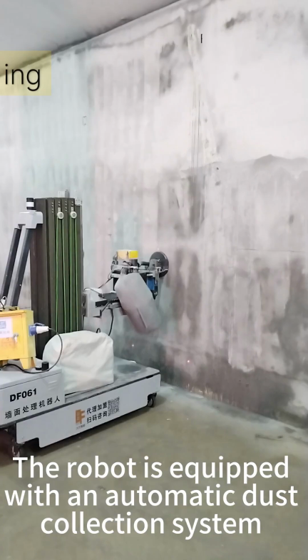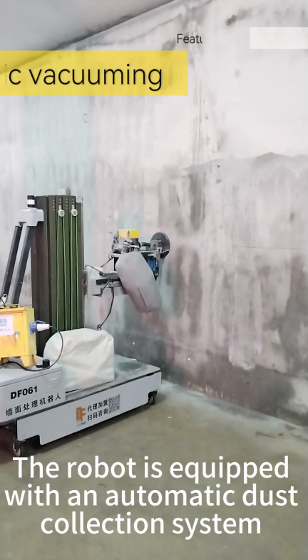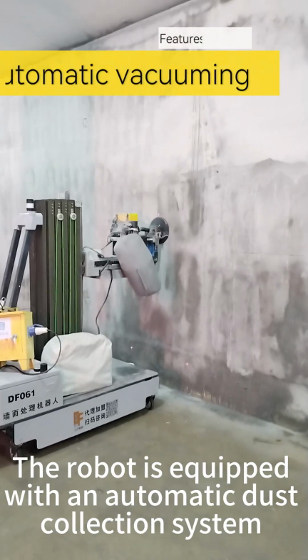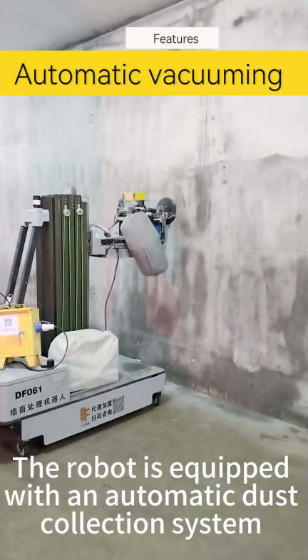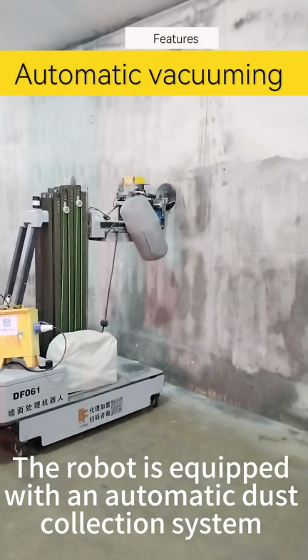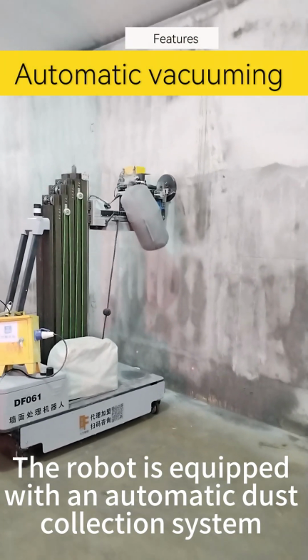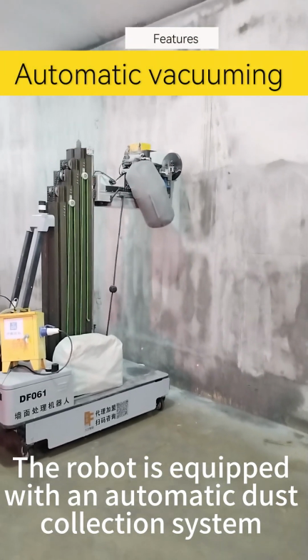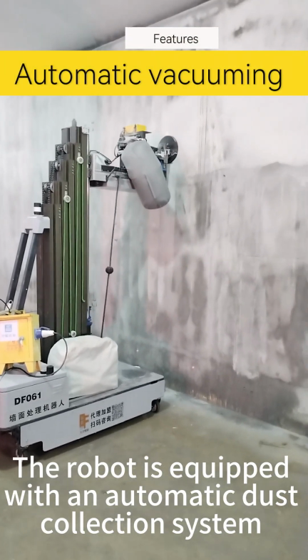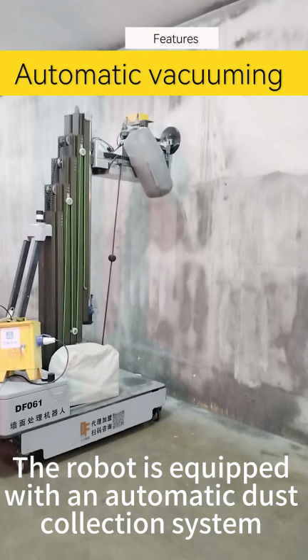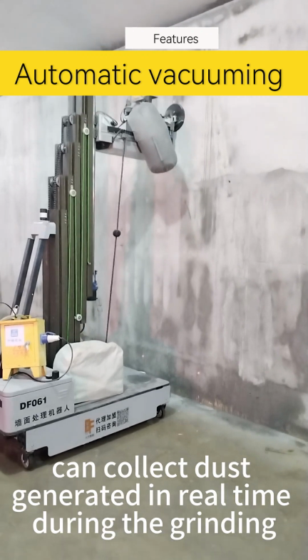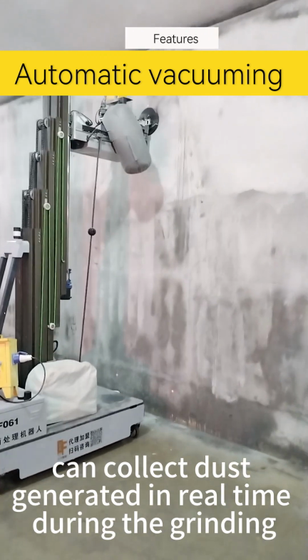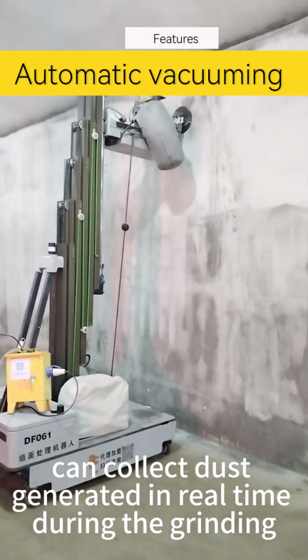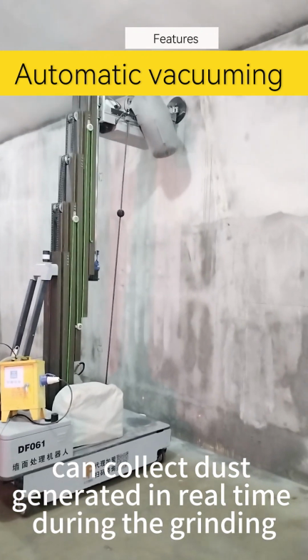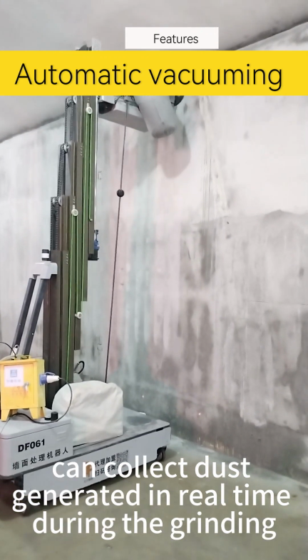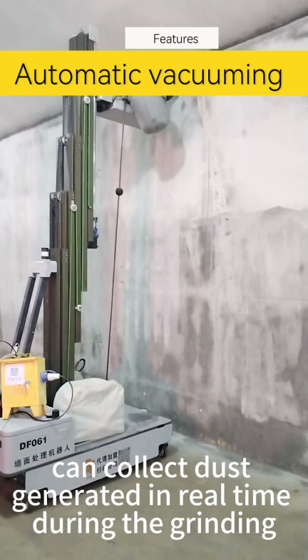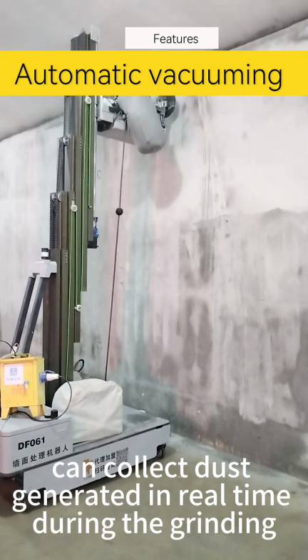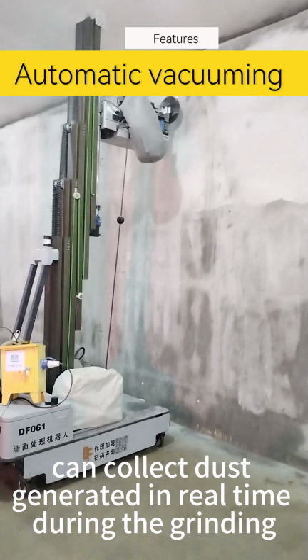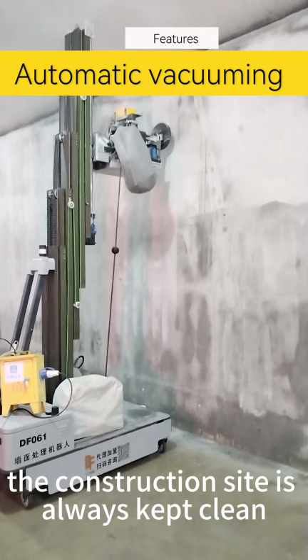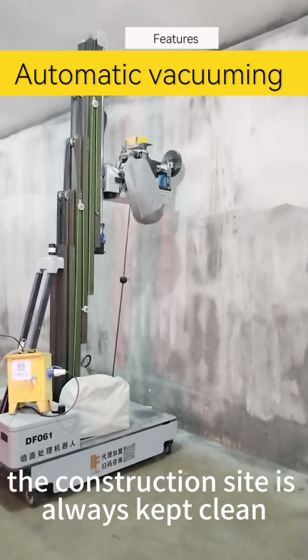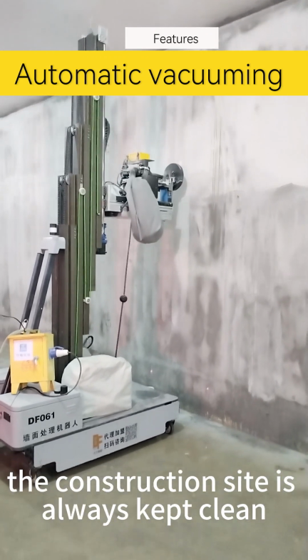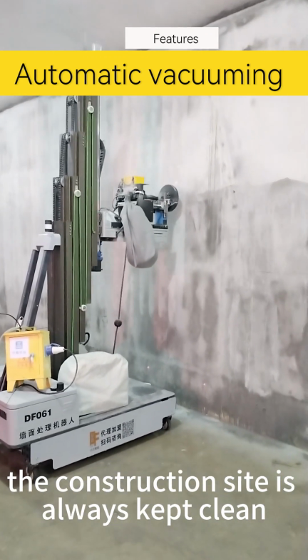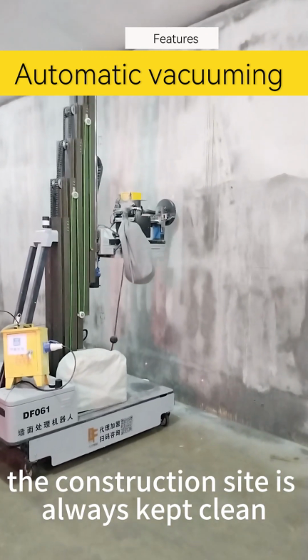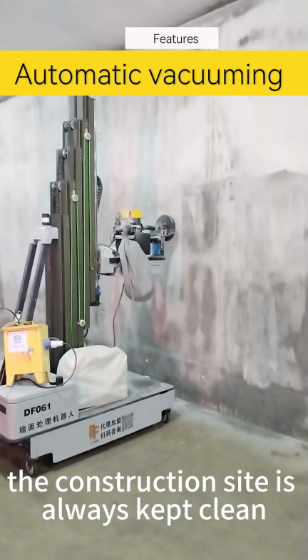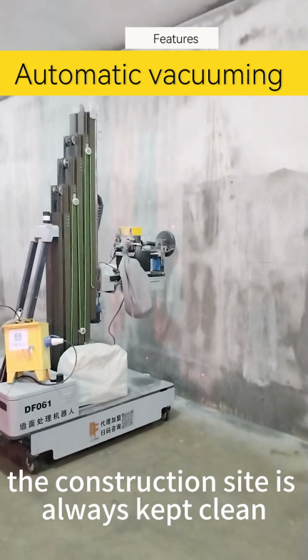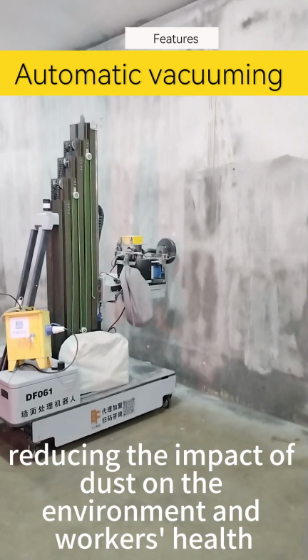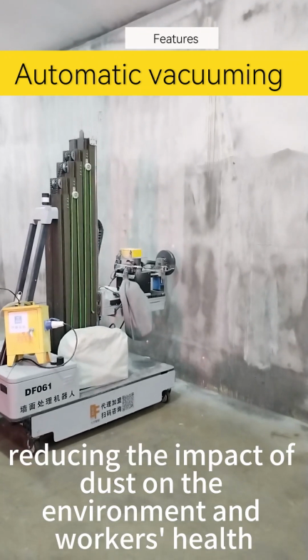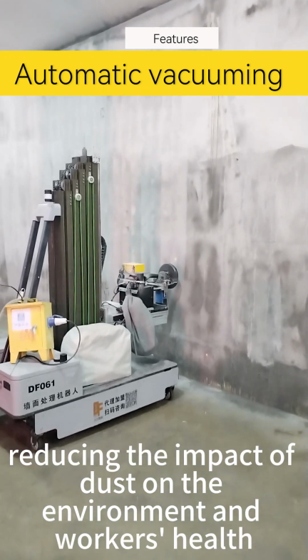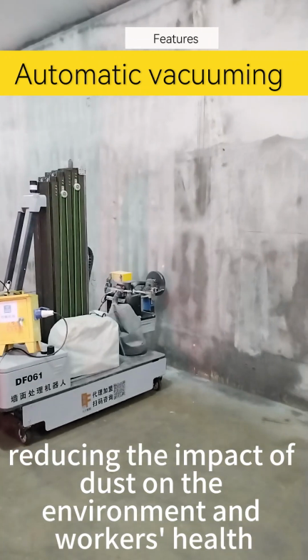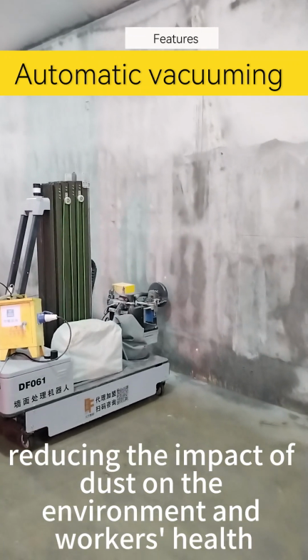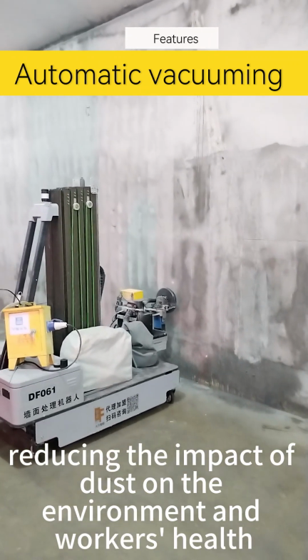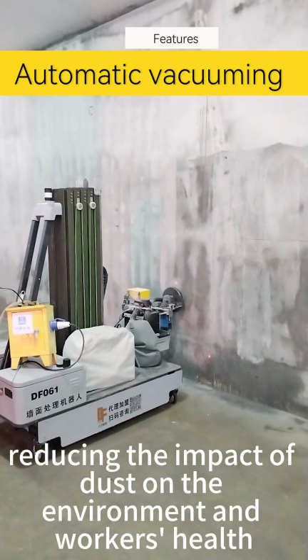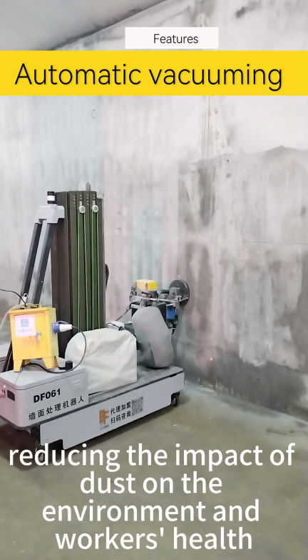The robot is equipped with an automatic dust collection system that can collect dust generated in real time during grinding. The construction site is always kept clean, reducing the impact of dust on the environment and workers' health.